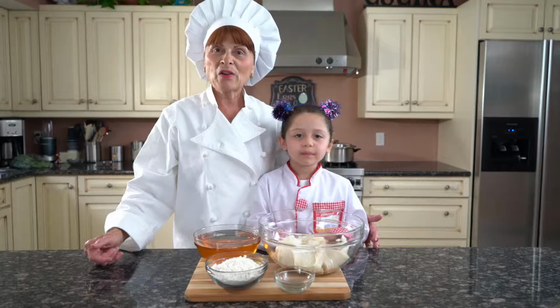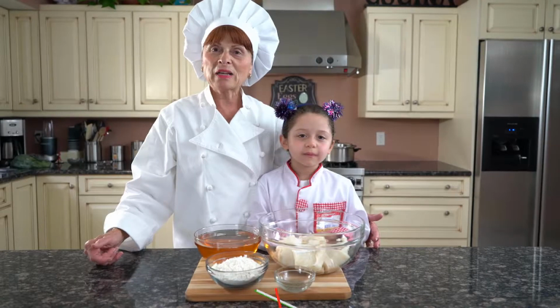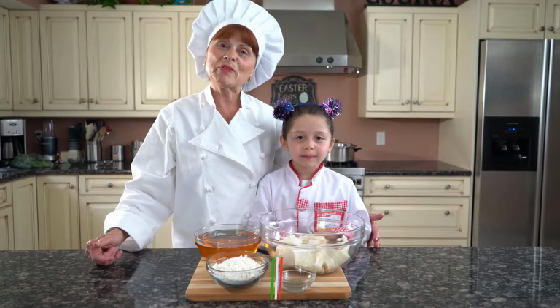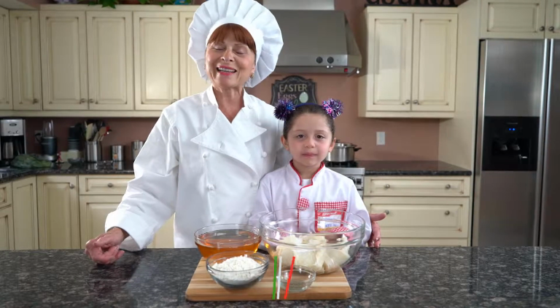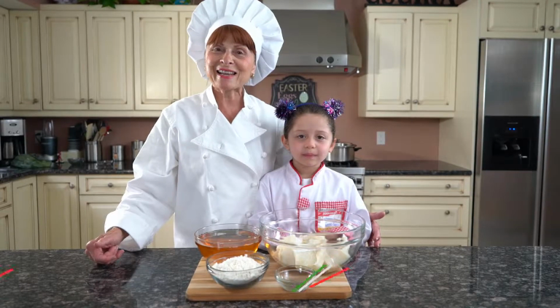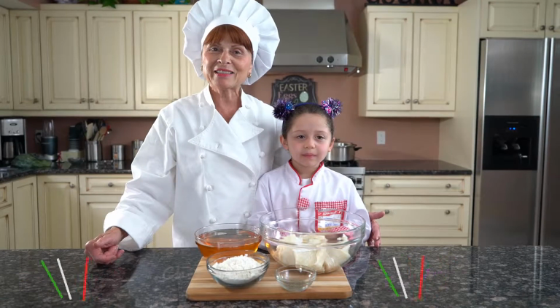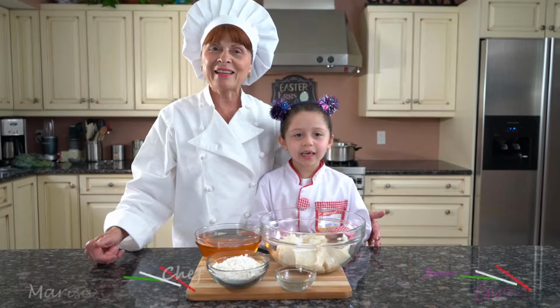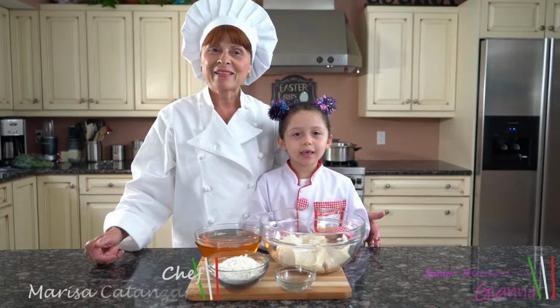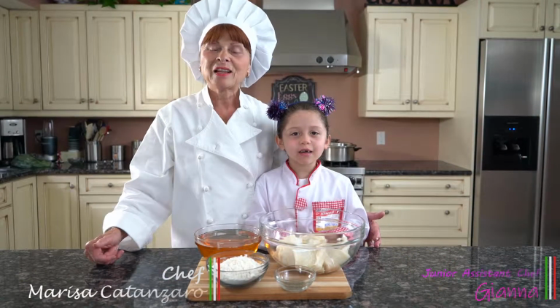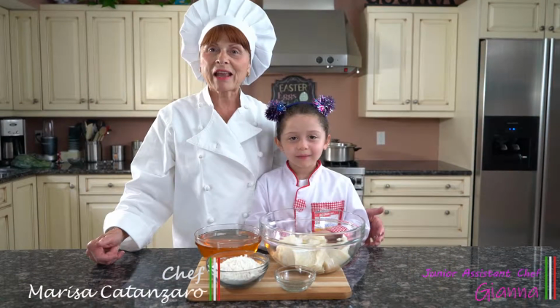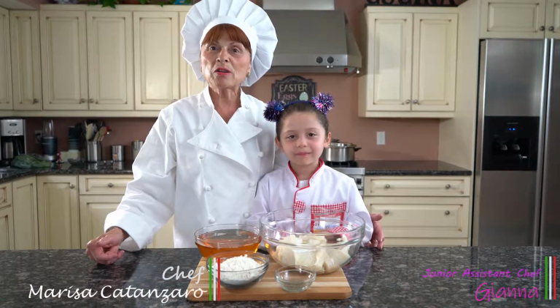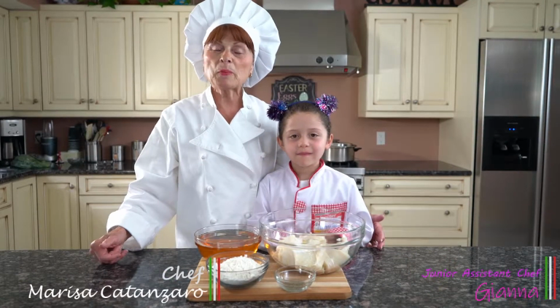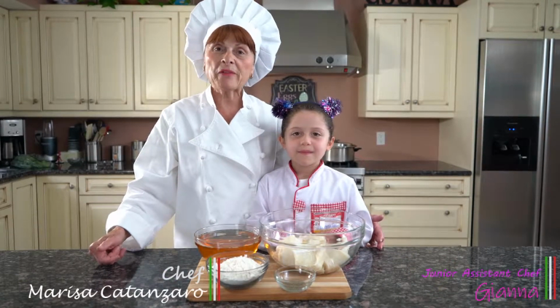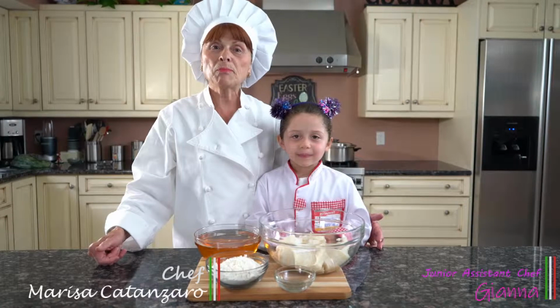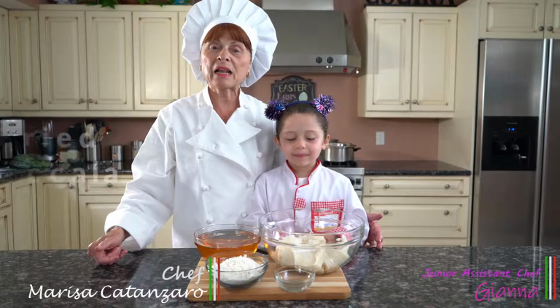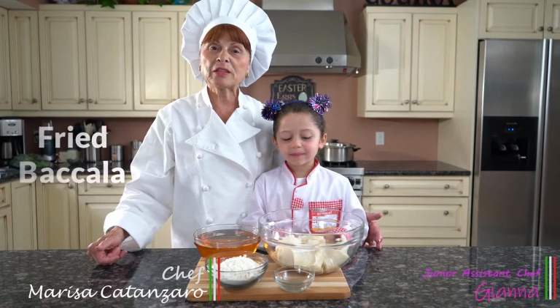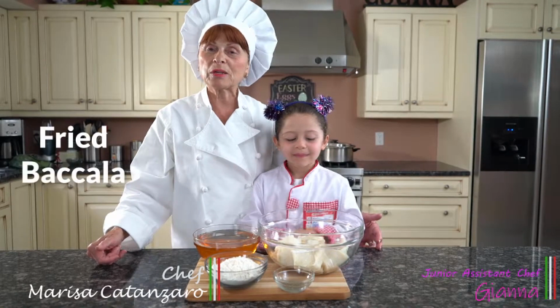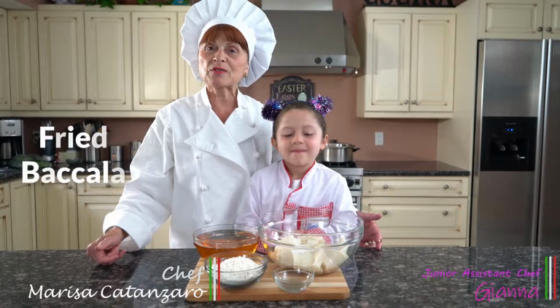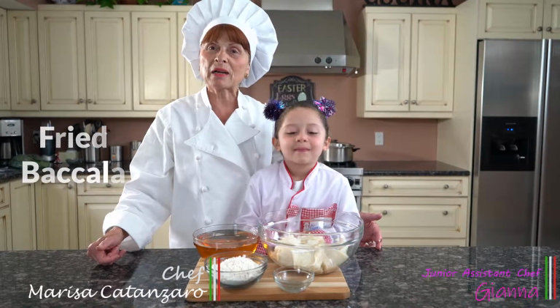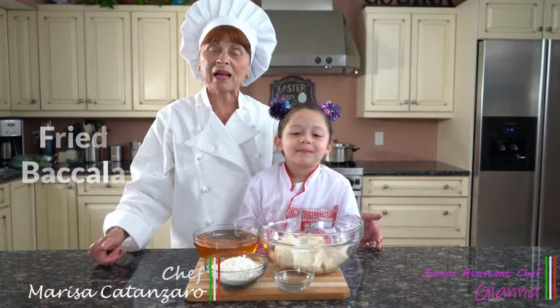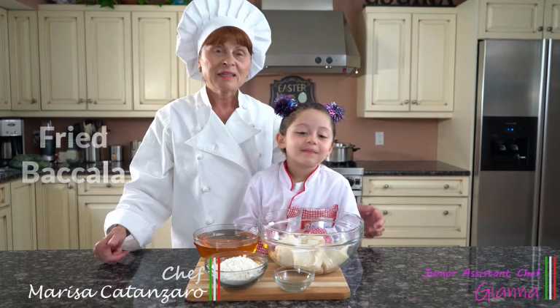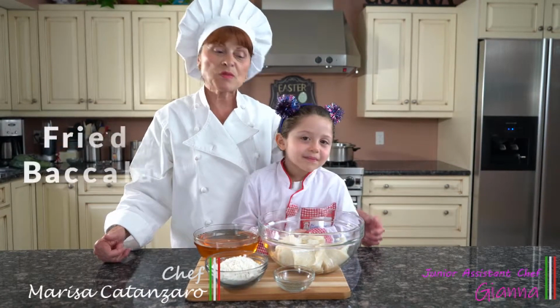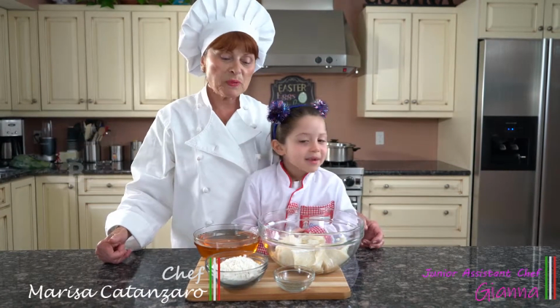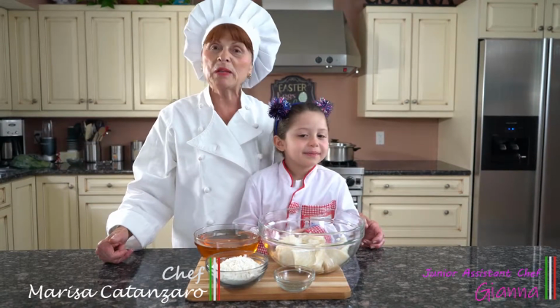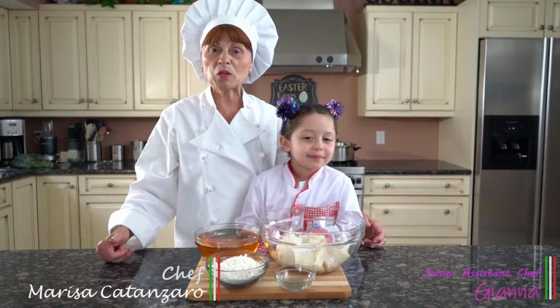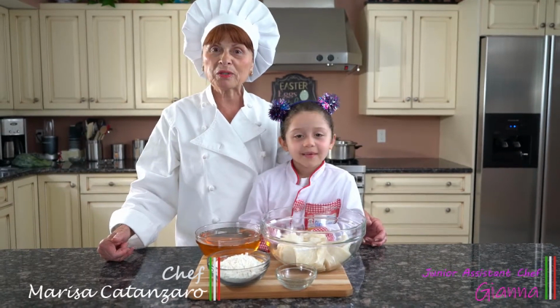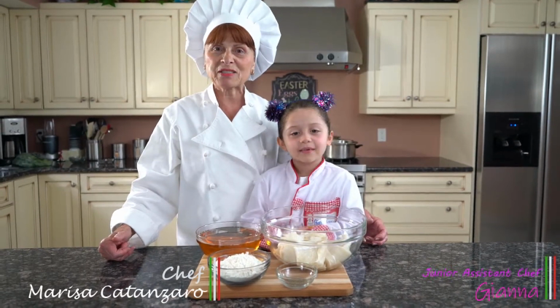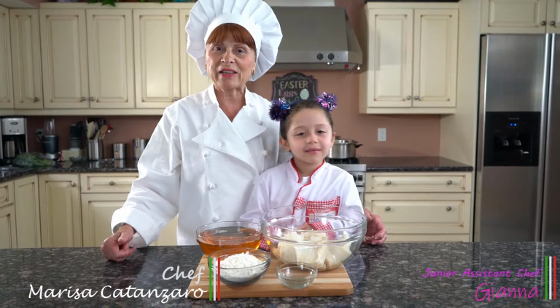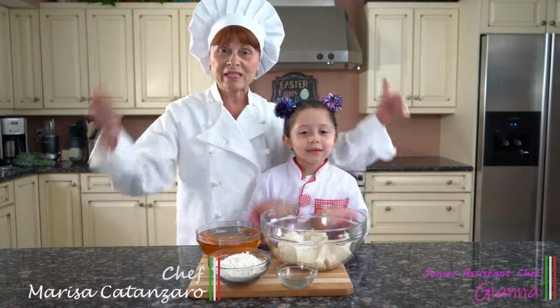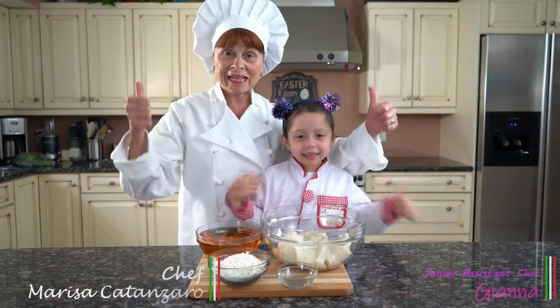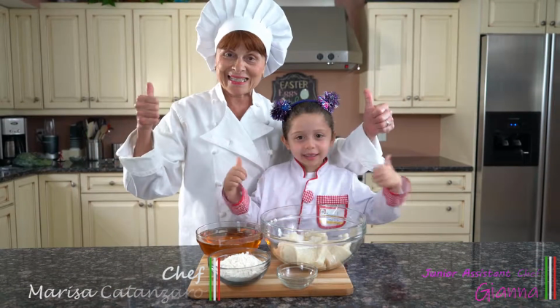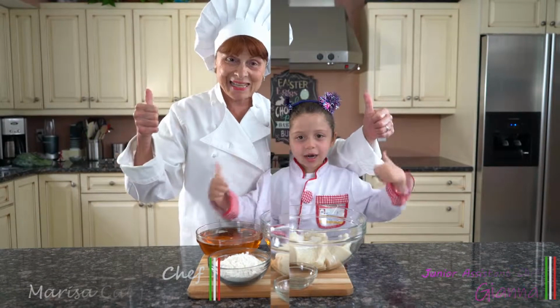Hello everyone, Chef Marissa Gonzalez here today. Today we're going to be preparing bacala frito, which is fried bacala. This recipe will be in my cookbook, The Next Generation. Let's get started.